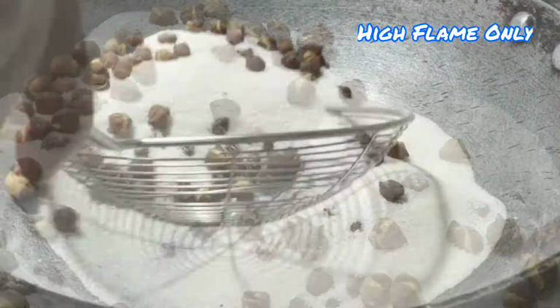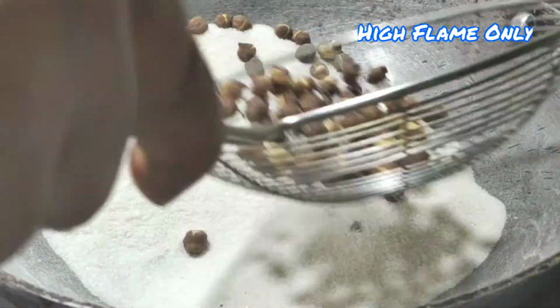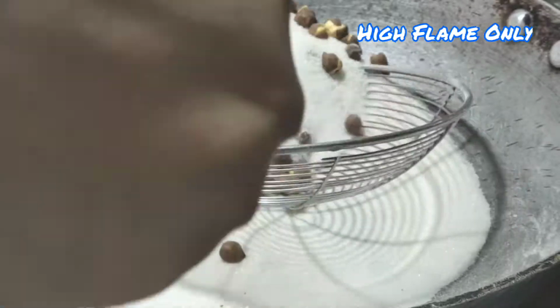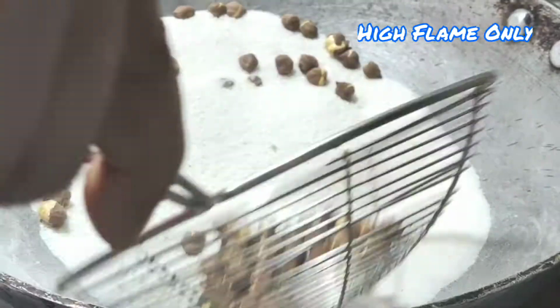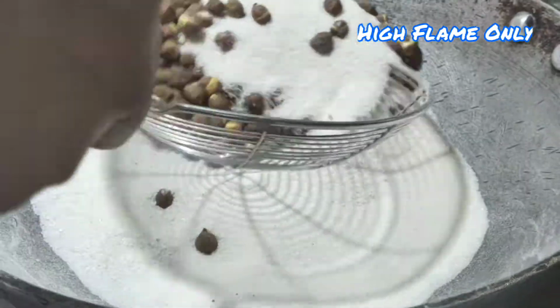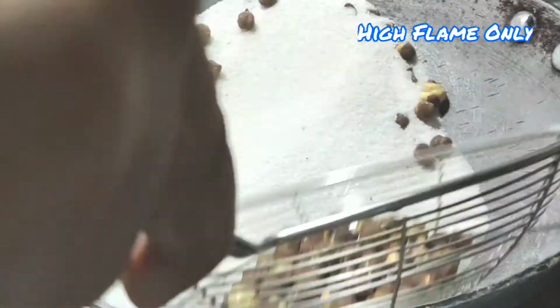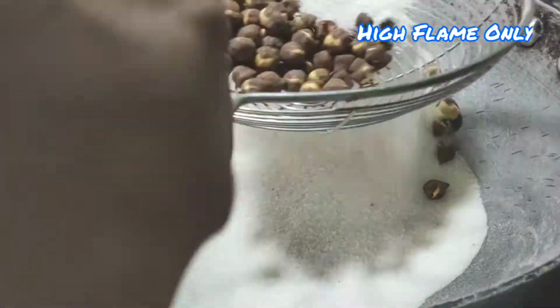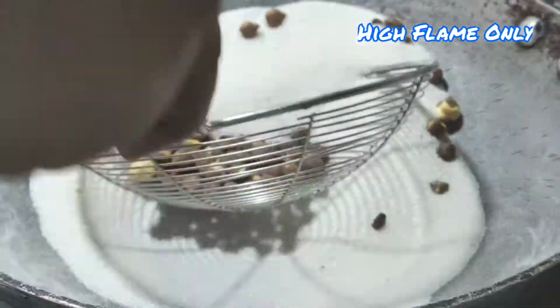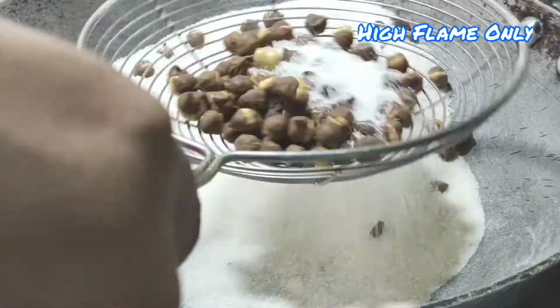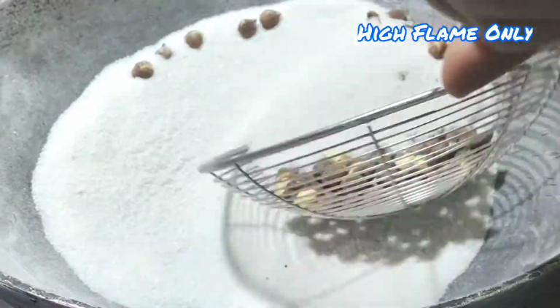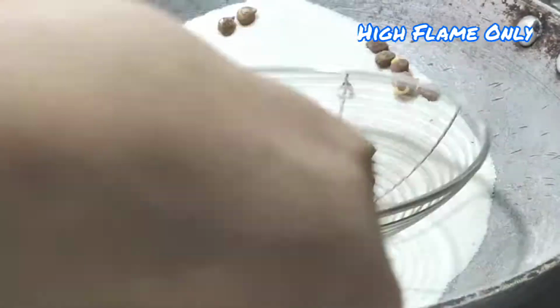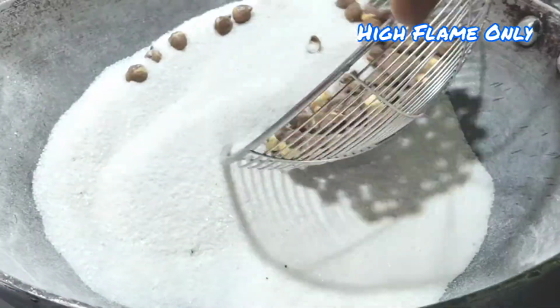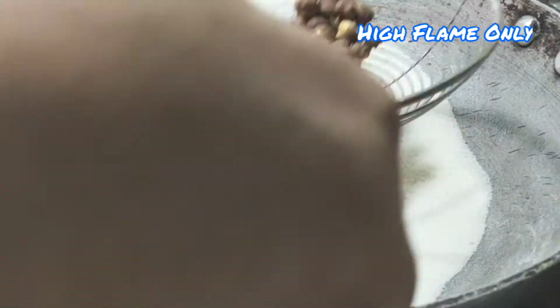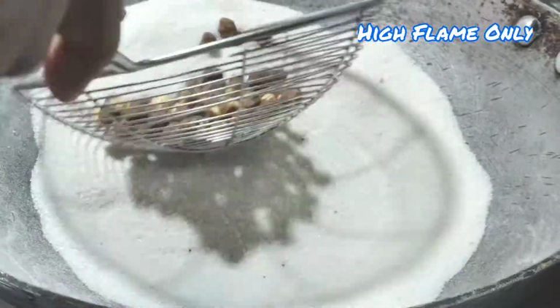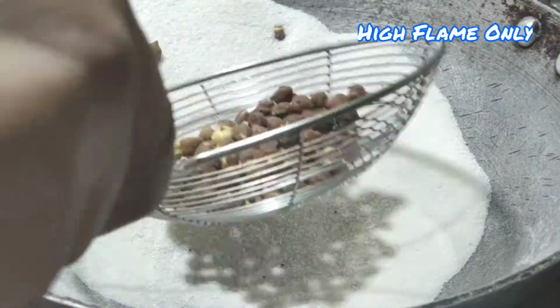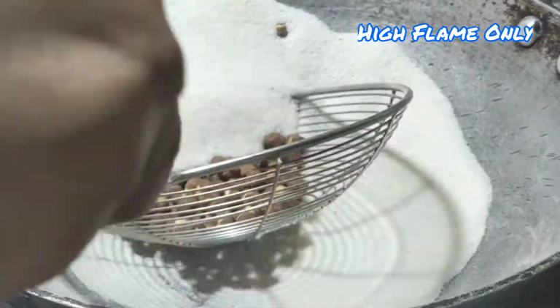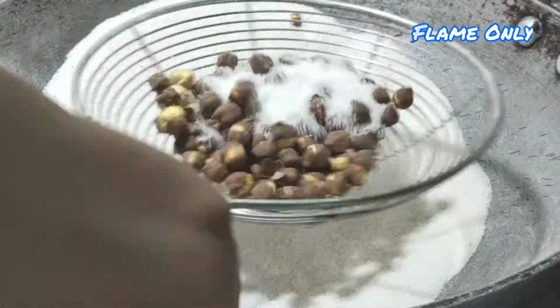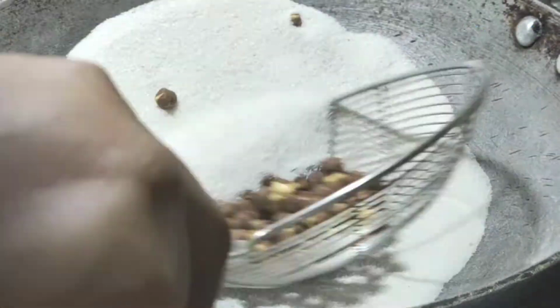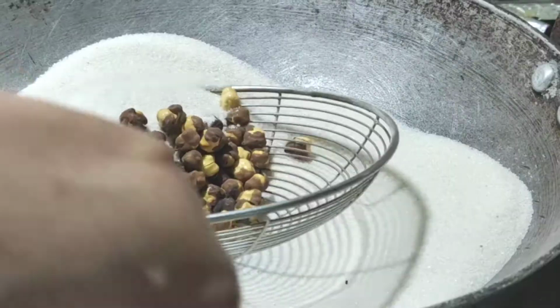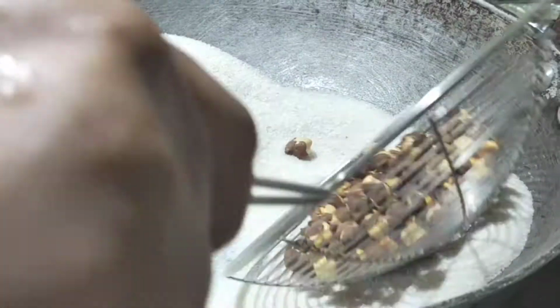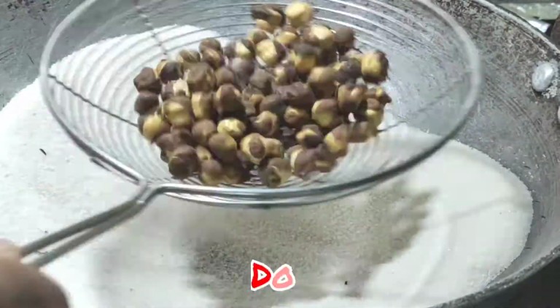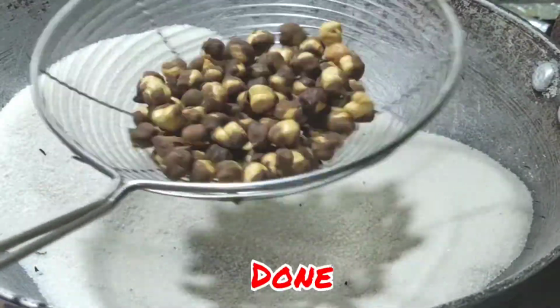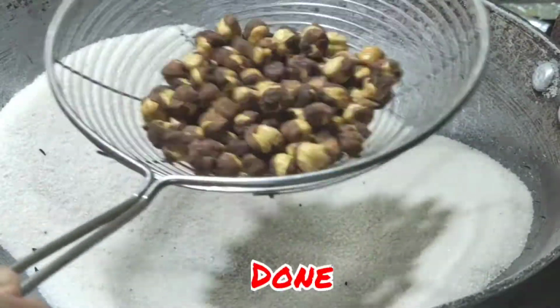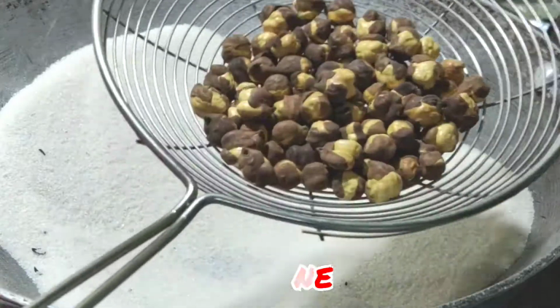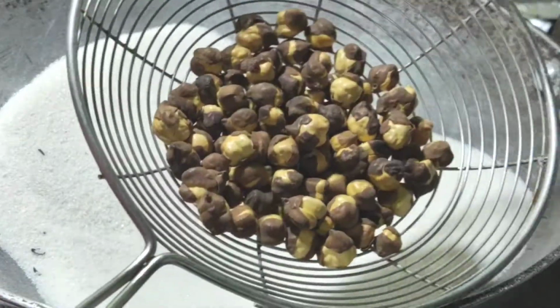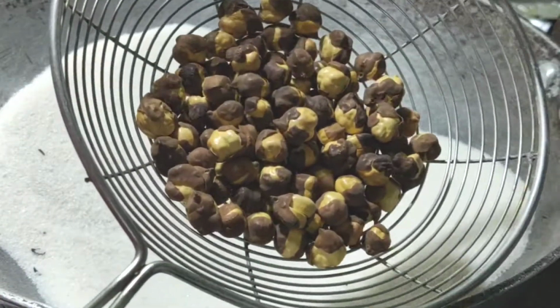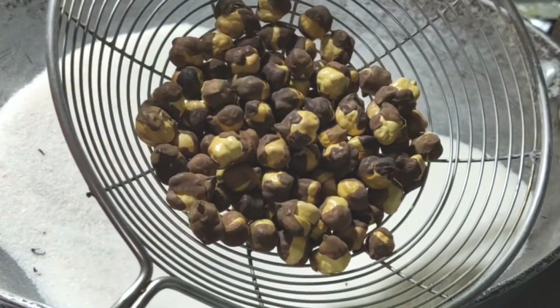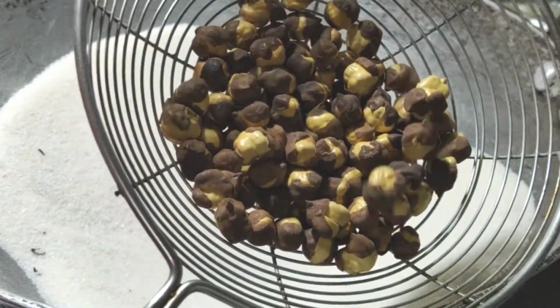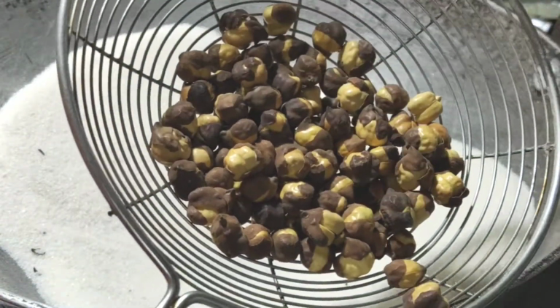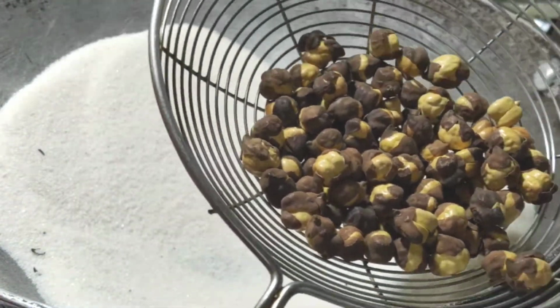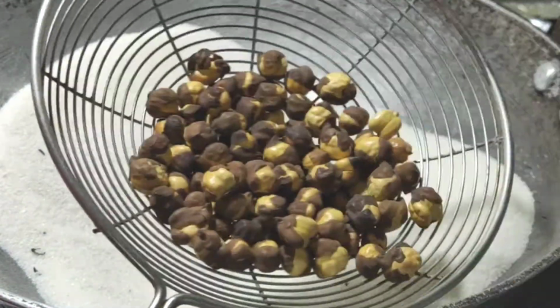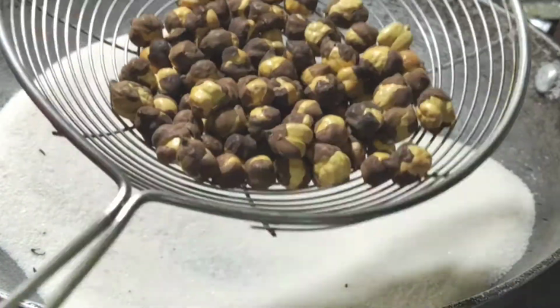If you need any water, you can remove the water and put it back. Then remove the water as needed. It's very simple — the food is prepared.